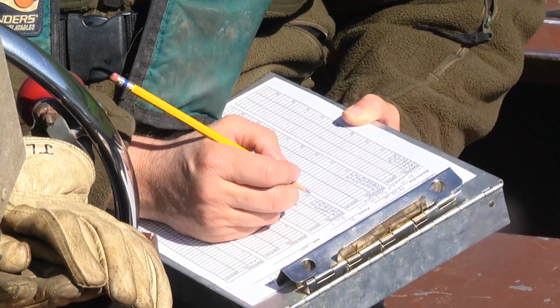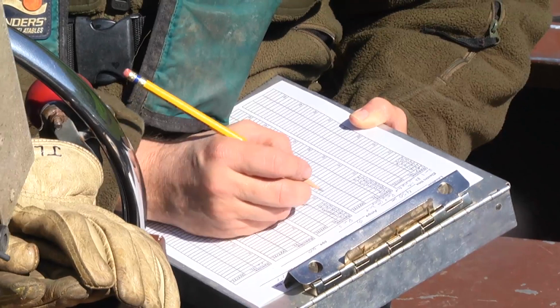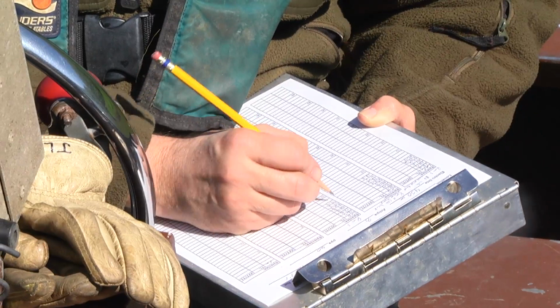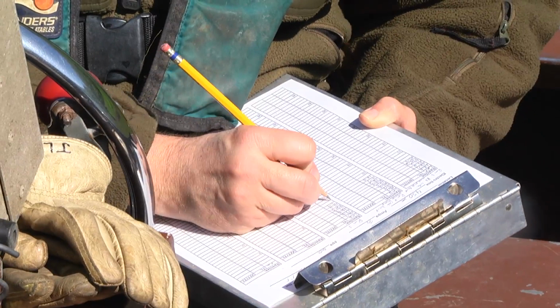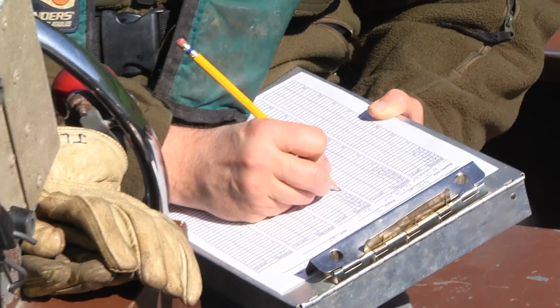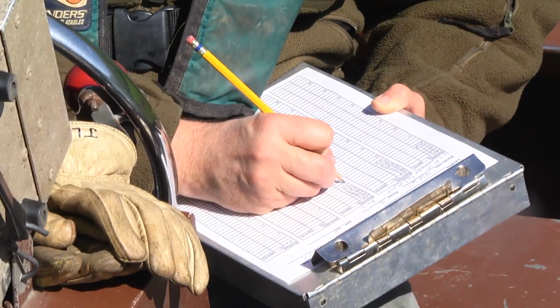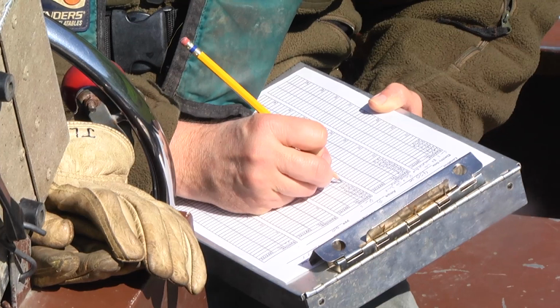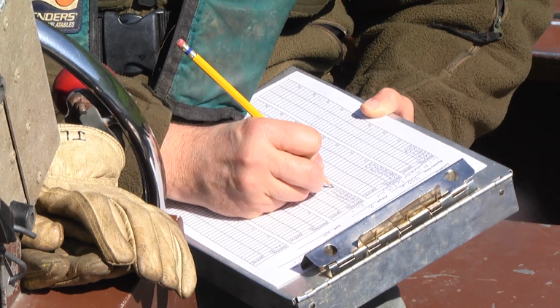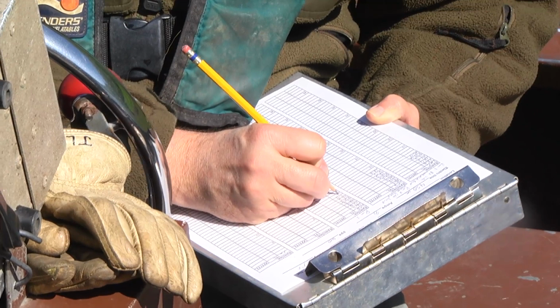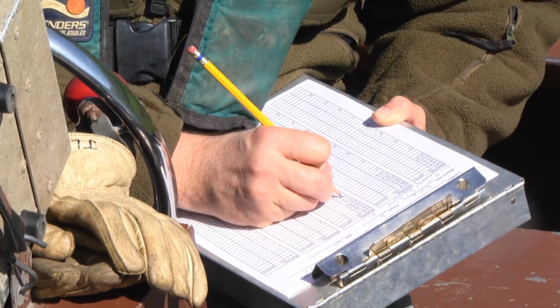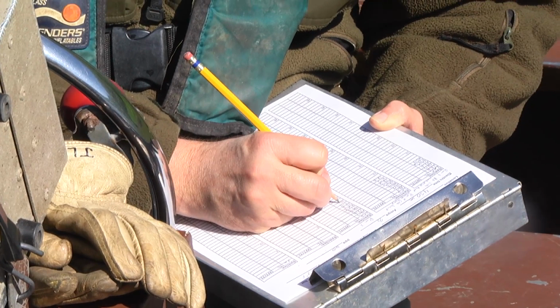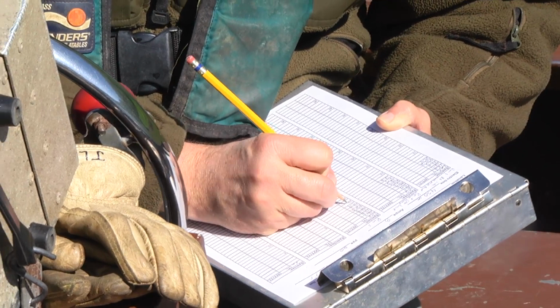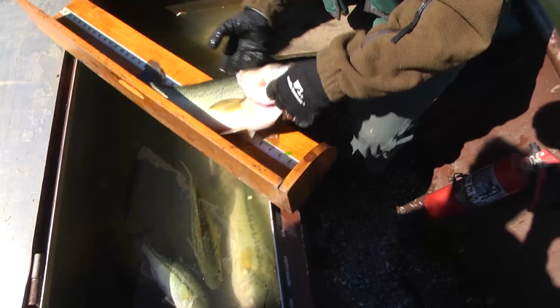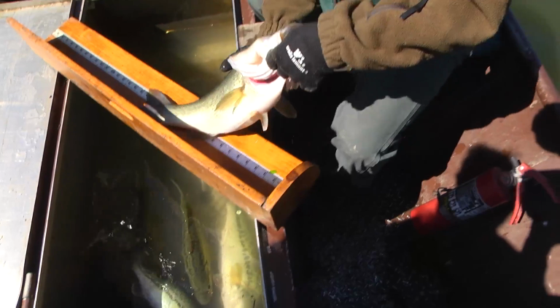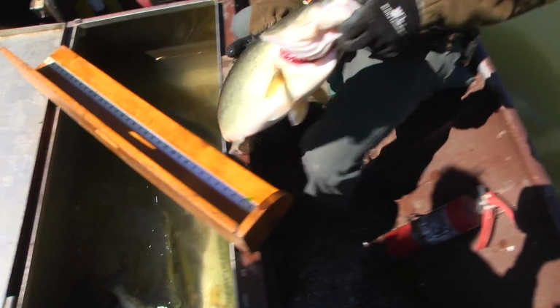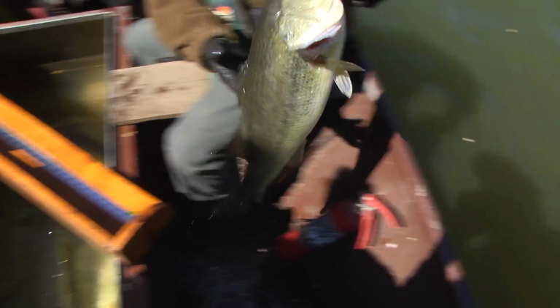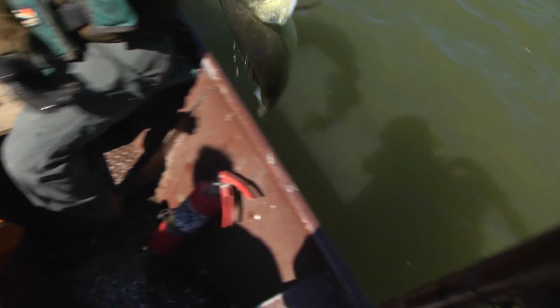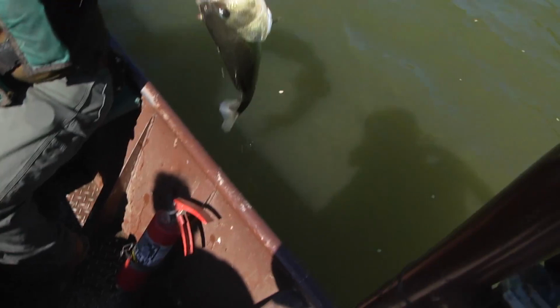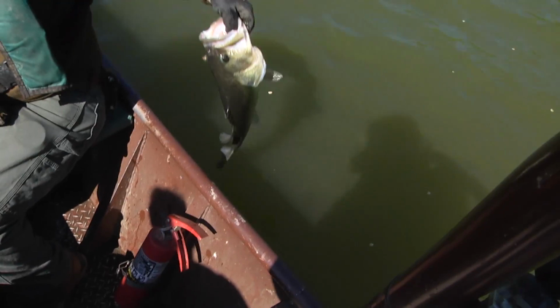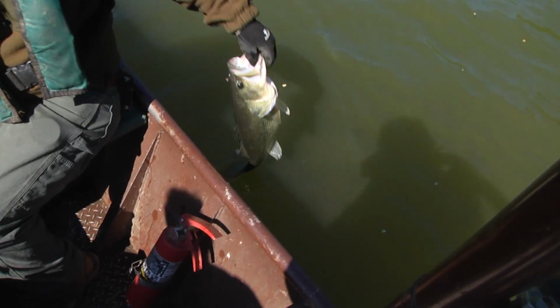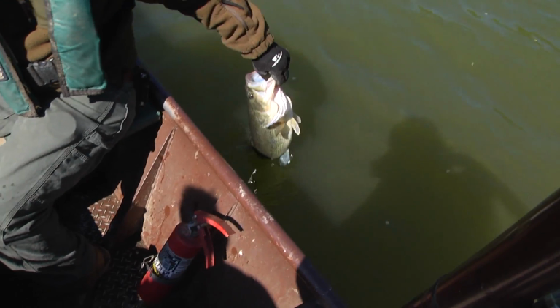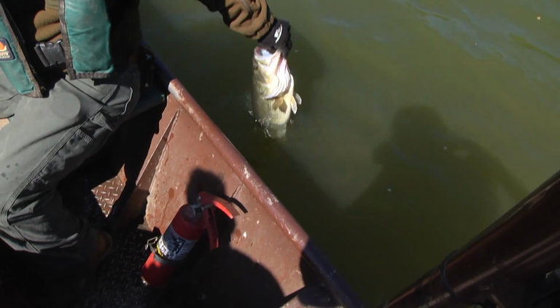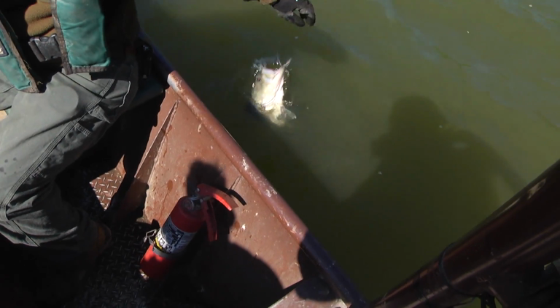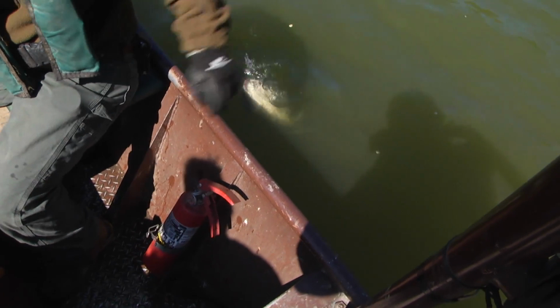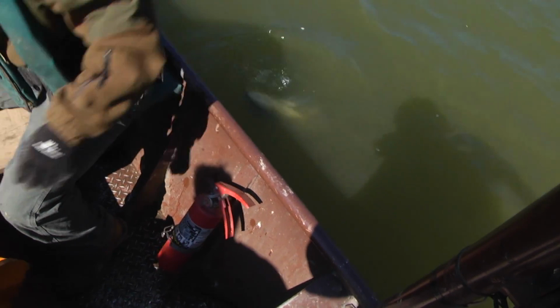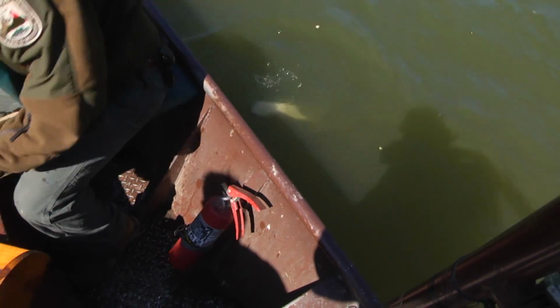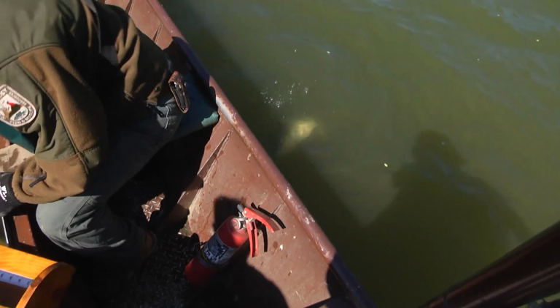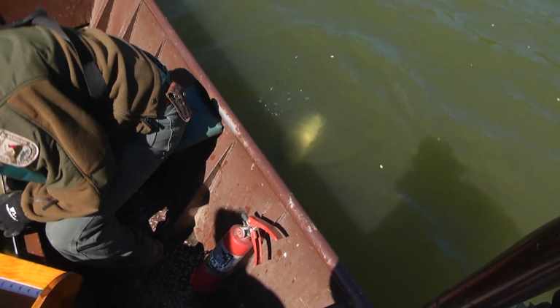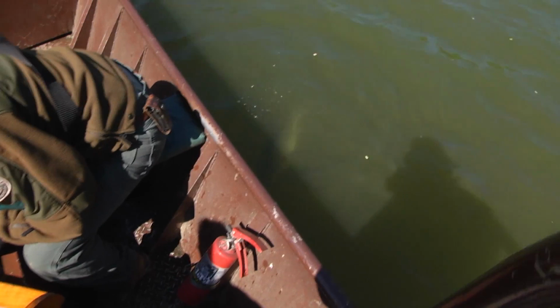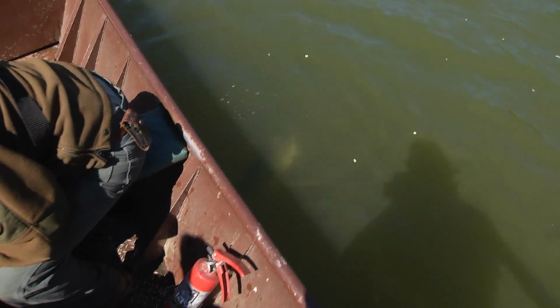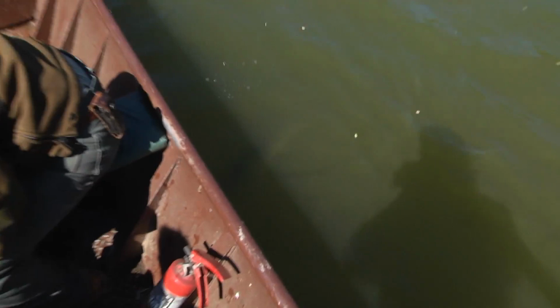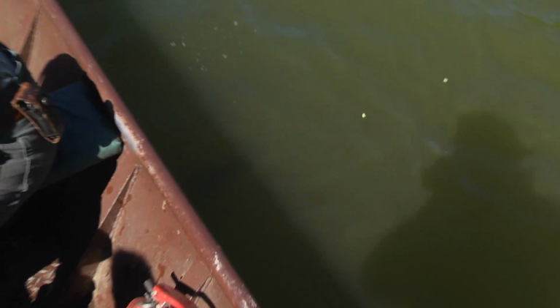While some may question if electrofishing harms the fish, biologists explain how electrofishing is a better alternative than other methods to catch and study the bass.